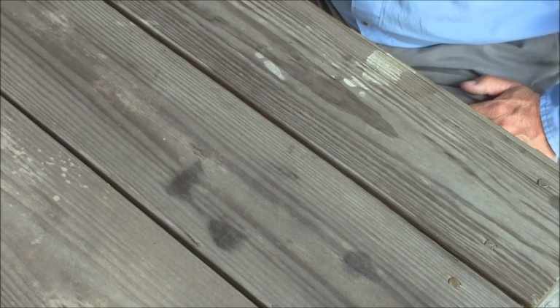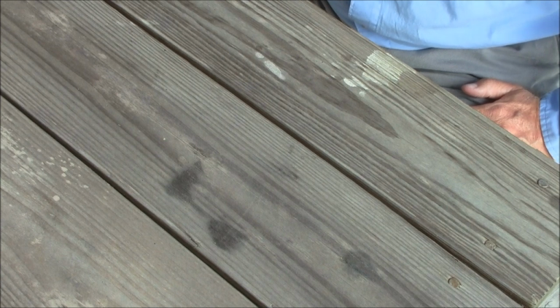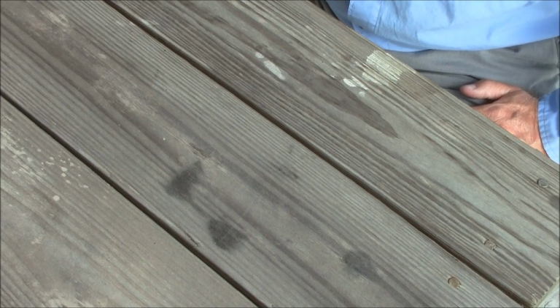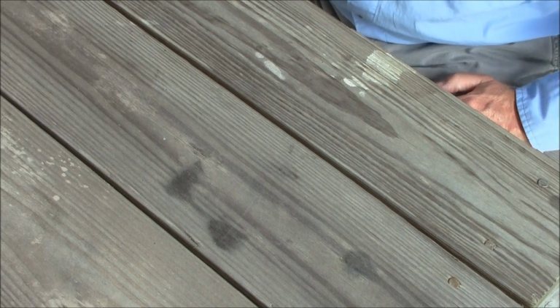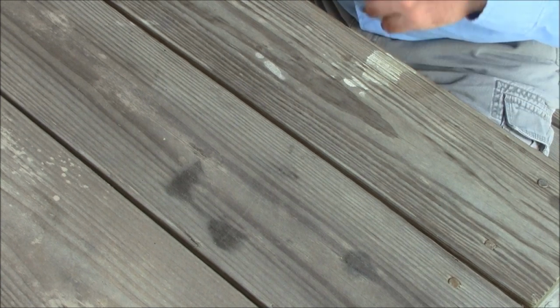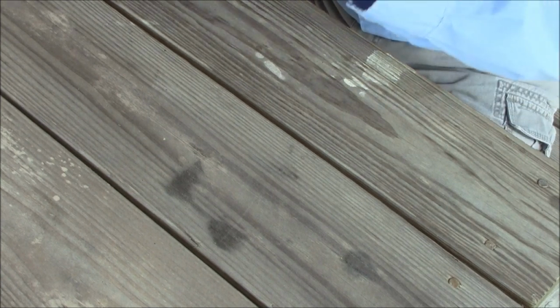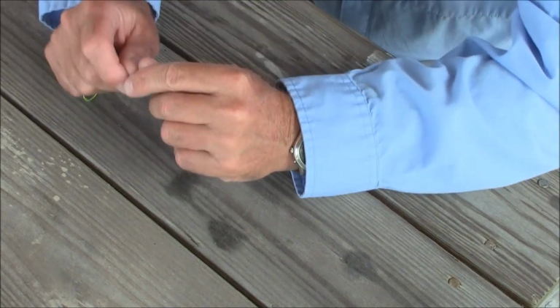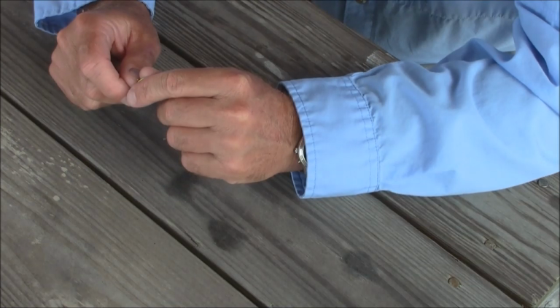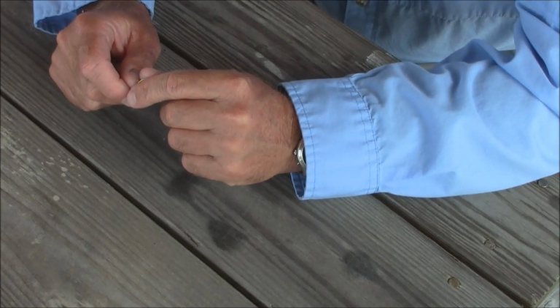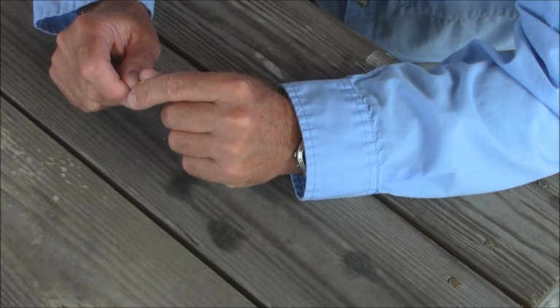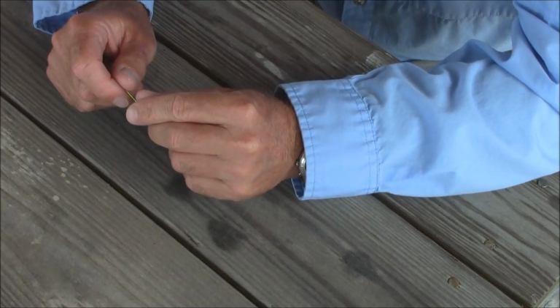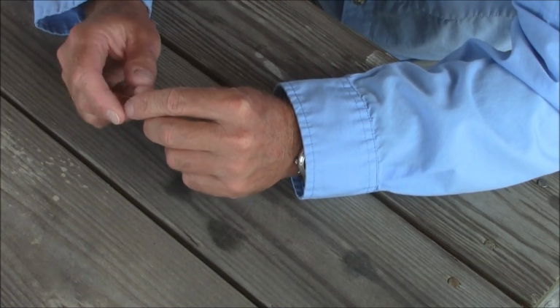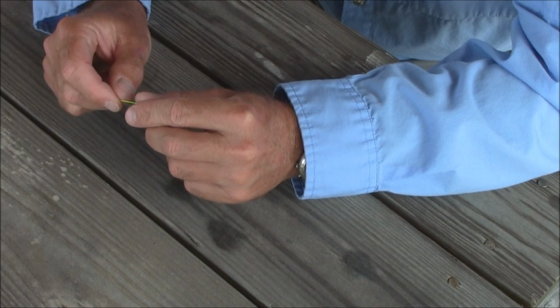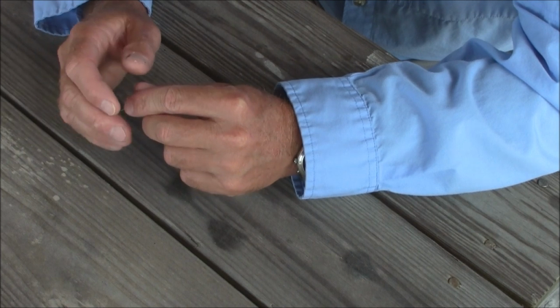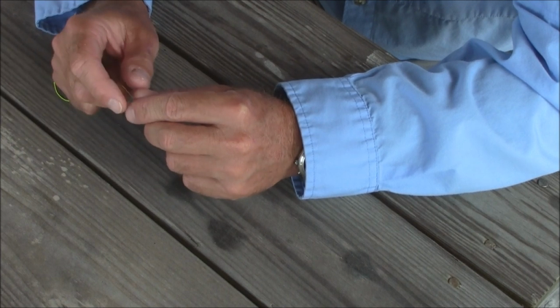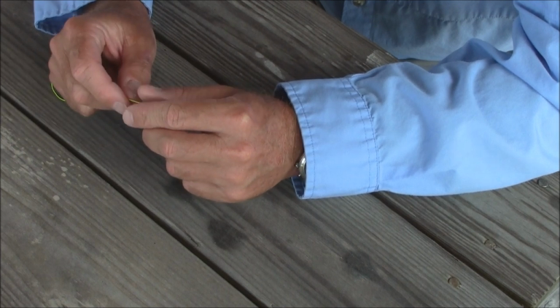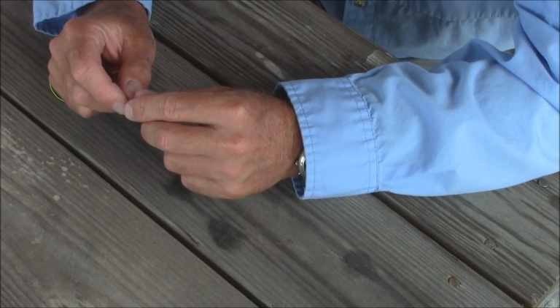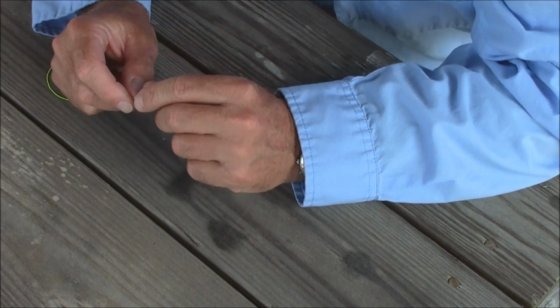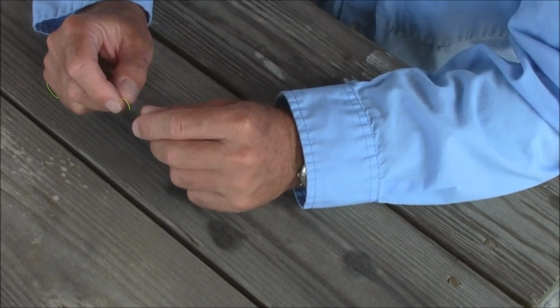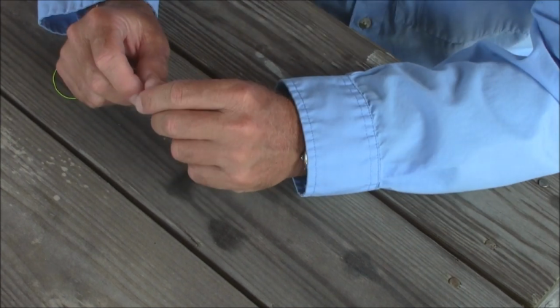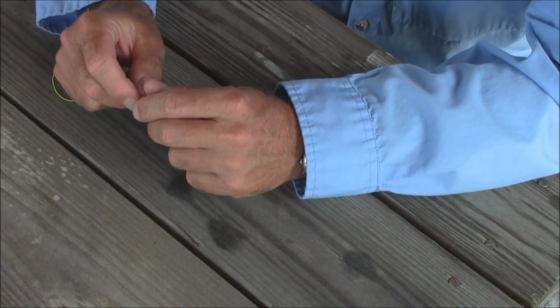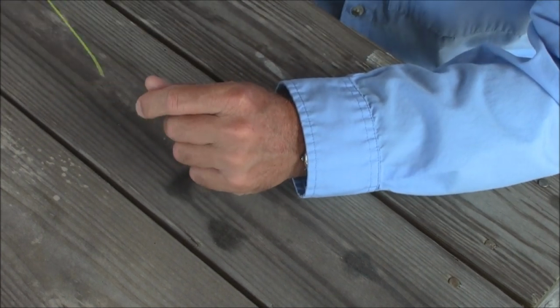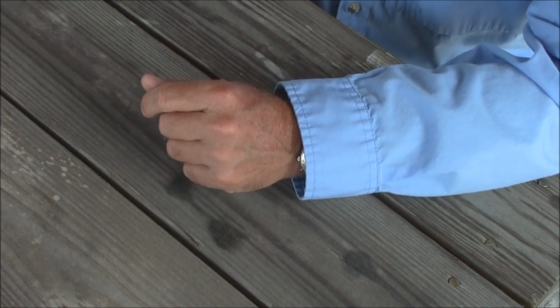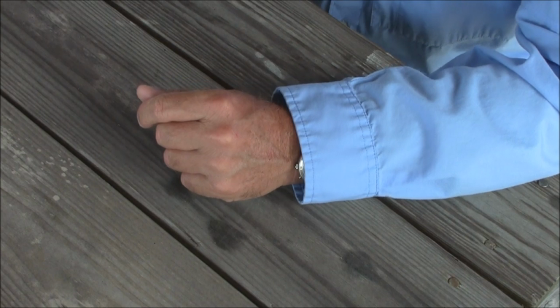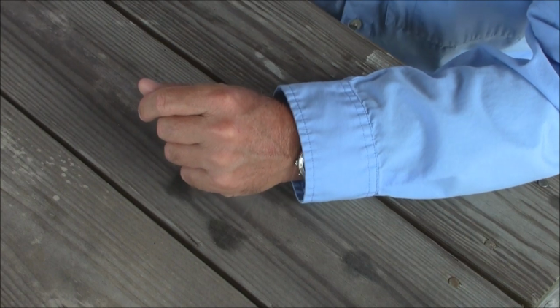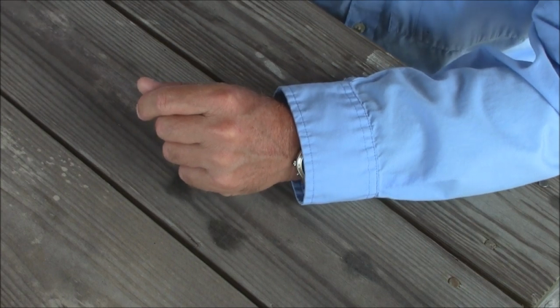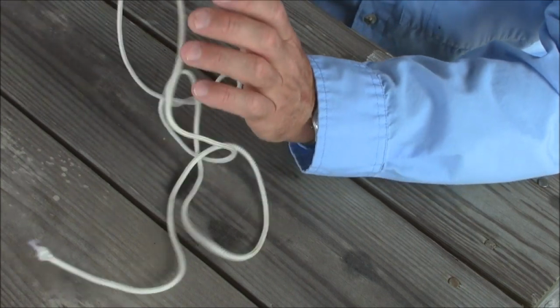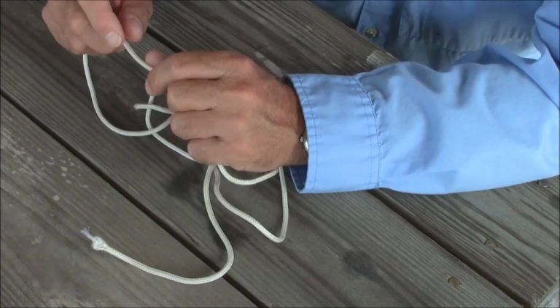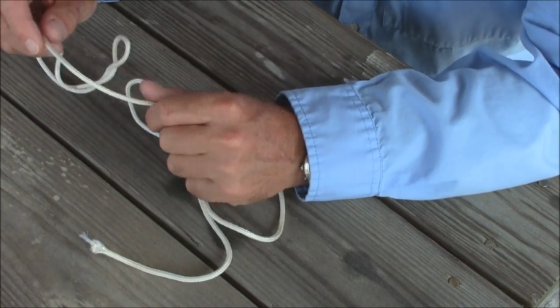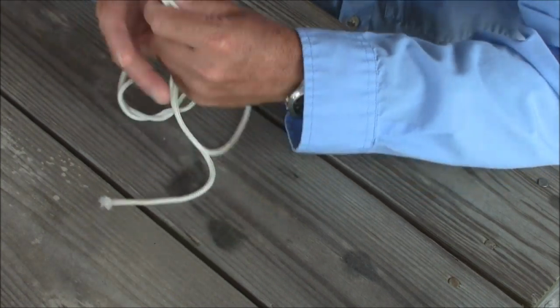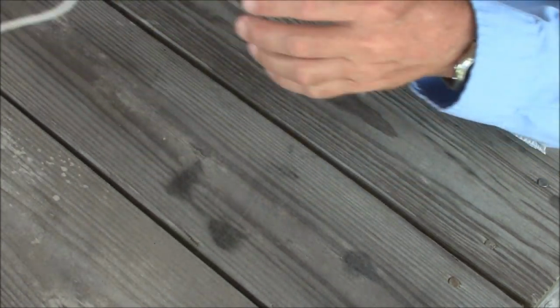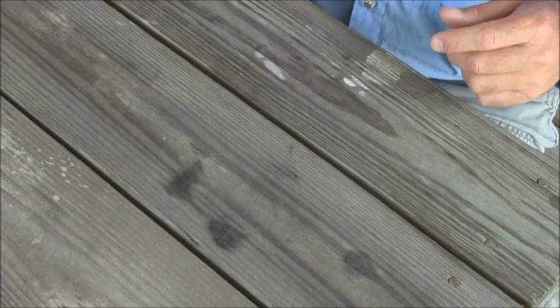Hi, this is Captain Drew Cavanaugh with Florida Inshore Fishing Charters located here in East Central Florida, Oak Hill, Florida on the Mosquito Lagoon, and today I'm going to show you an easy knot to tie that is called the spider hitch knot.